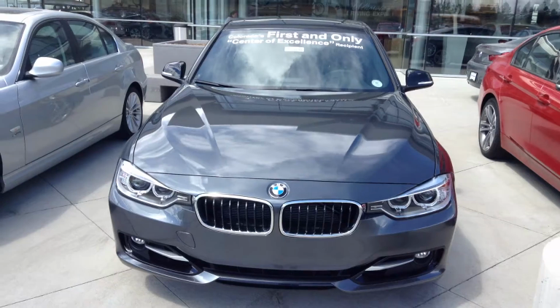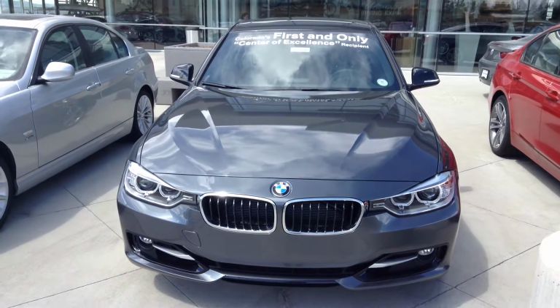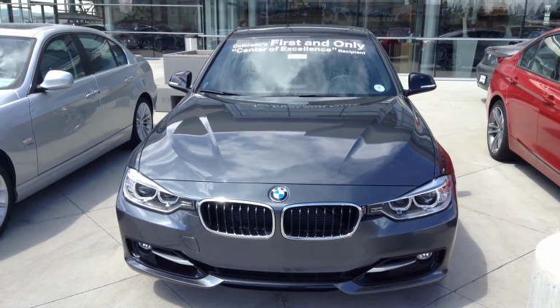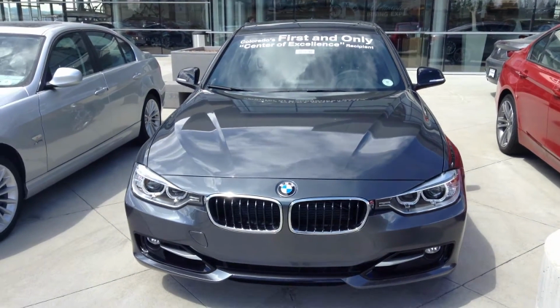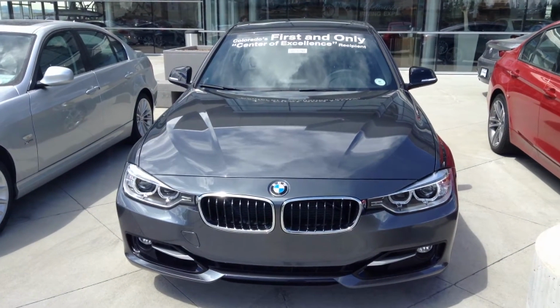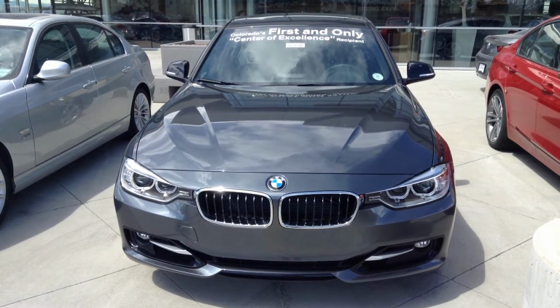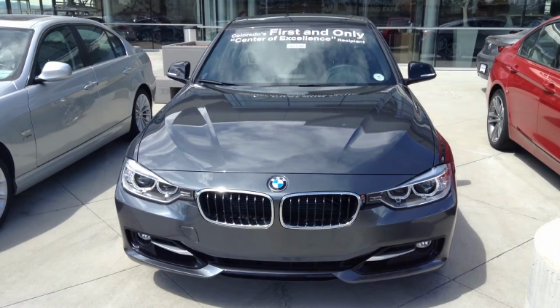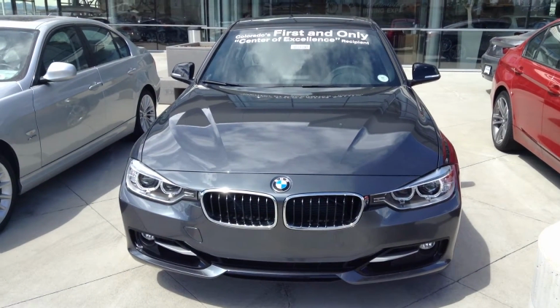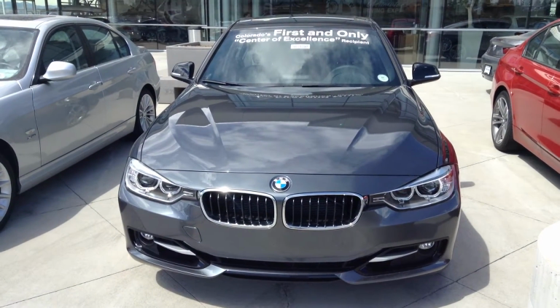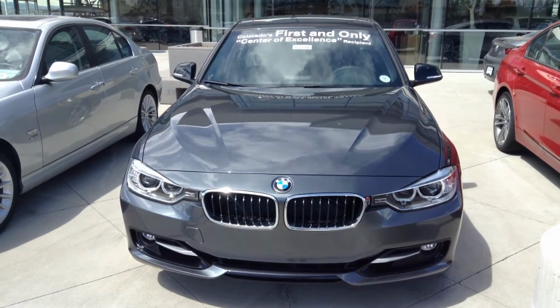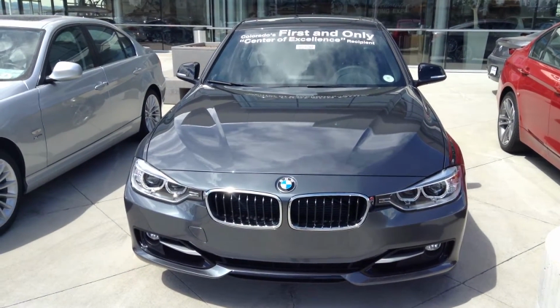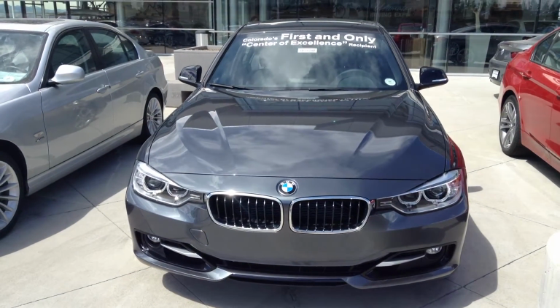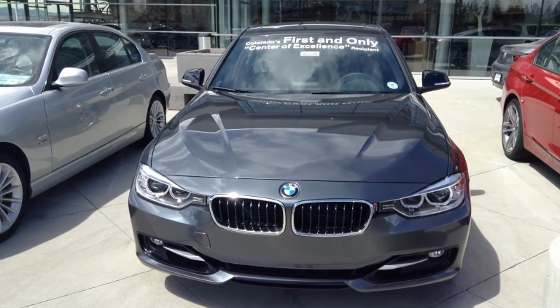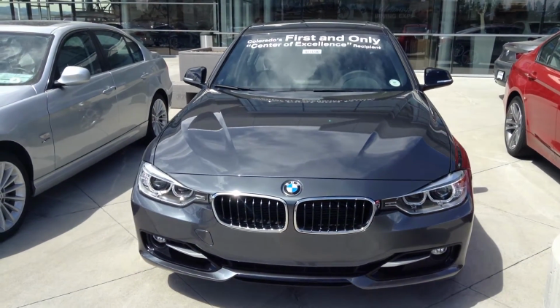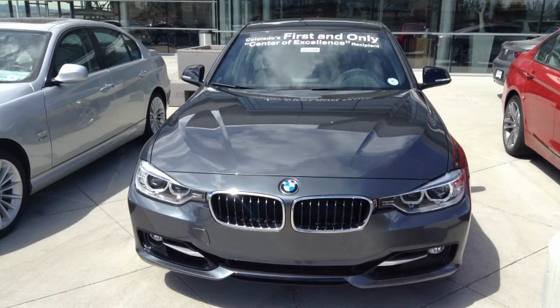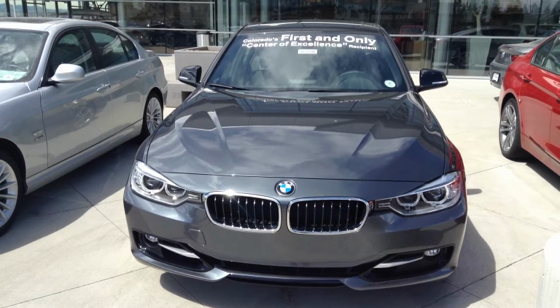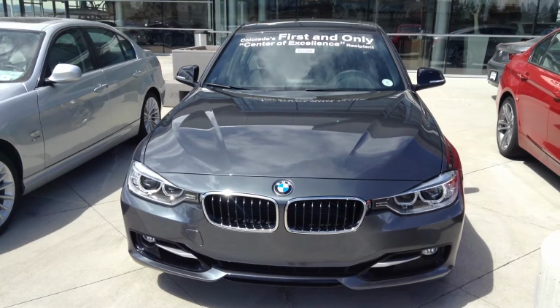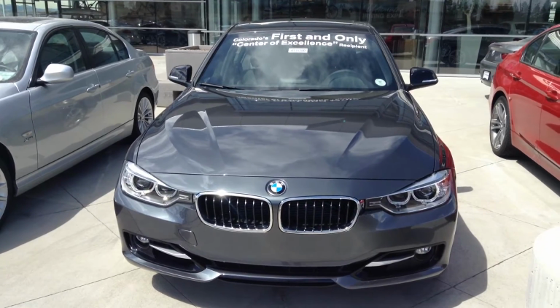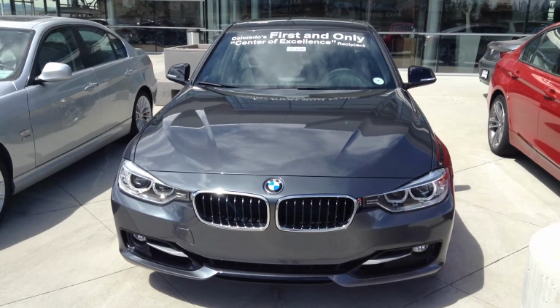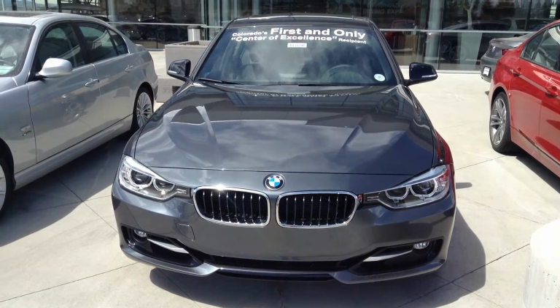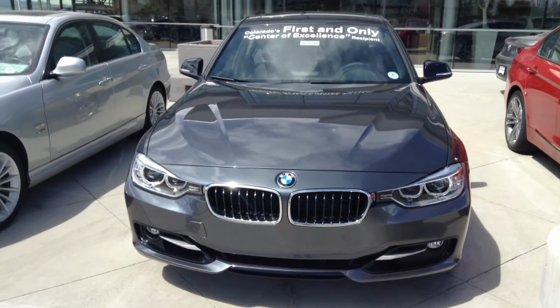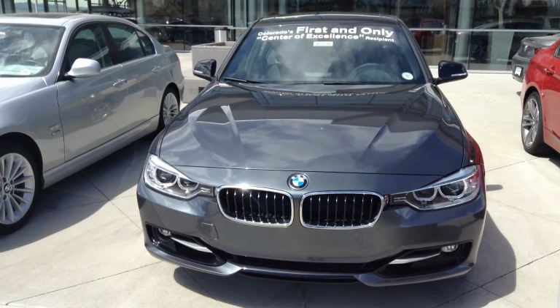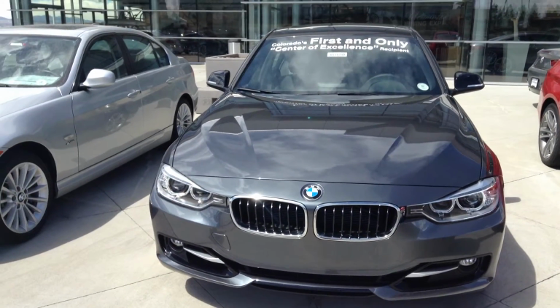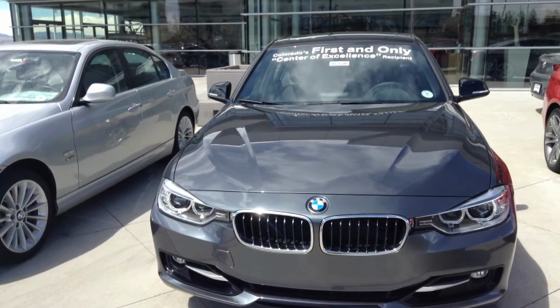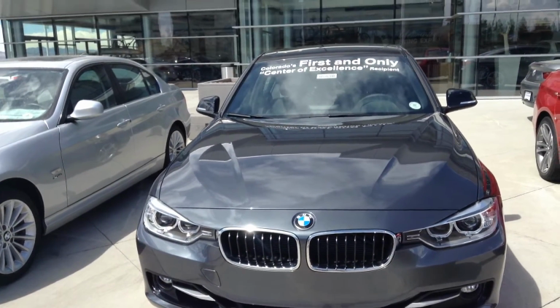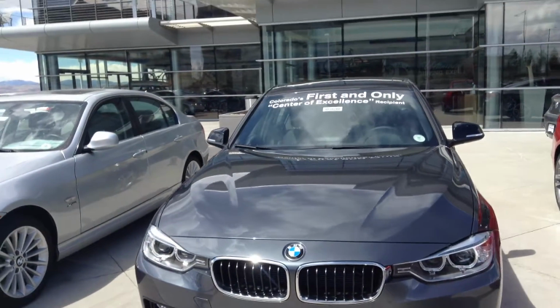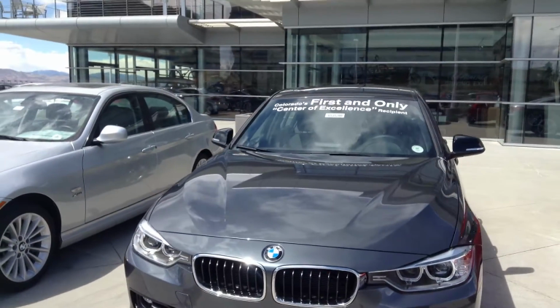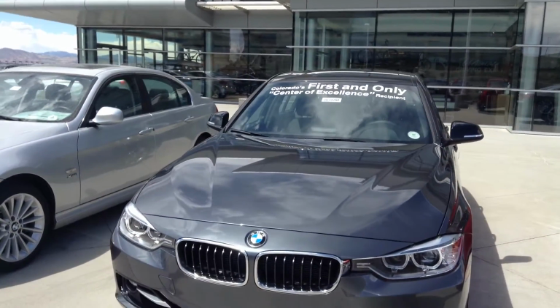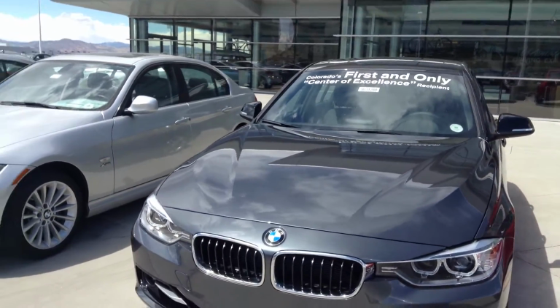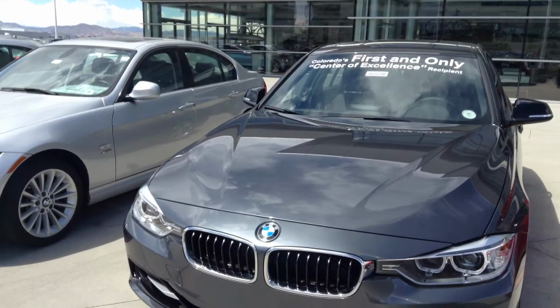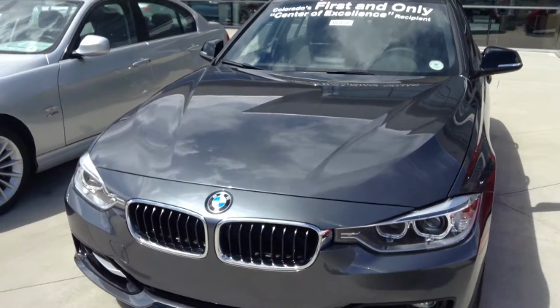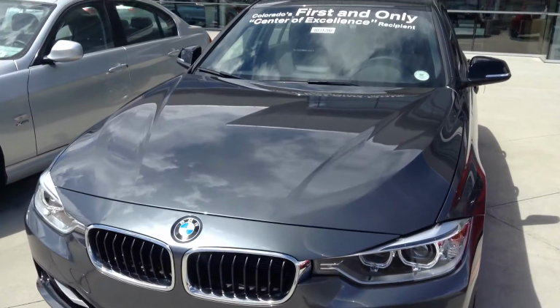Hi Gordon, Todd Brandes at Schaunt BMW, taking some video of the 328 XI that you had inquired about. This is a mineral gray with a black interior.